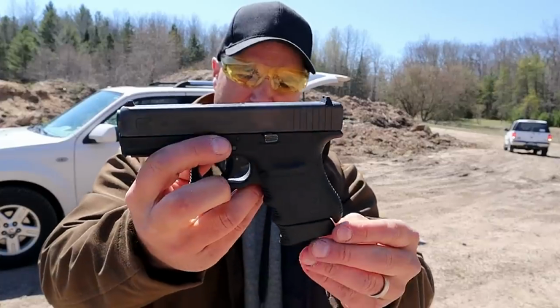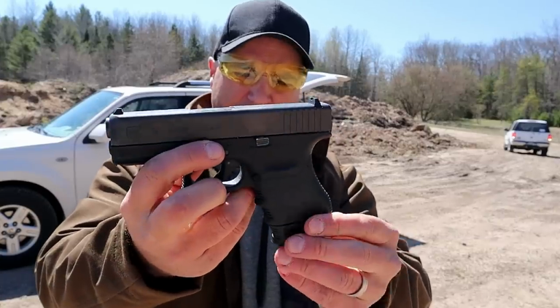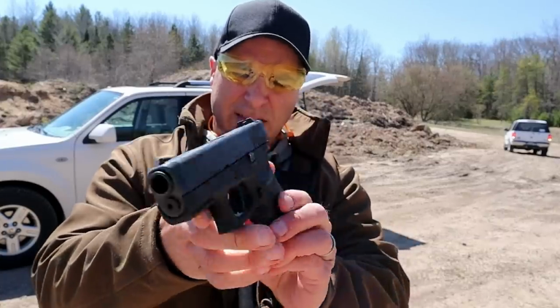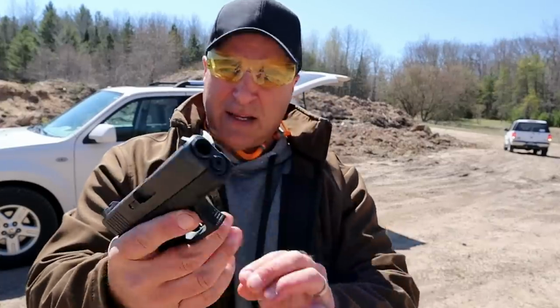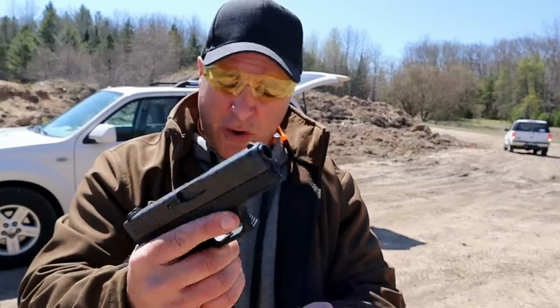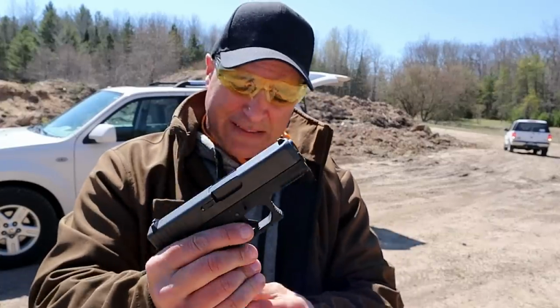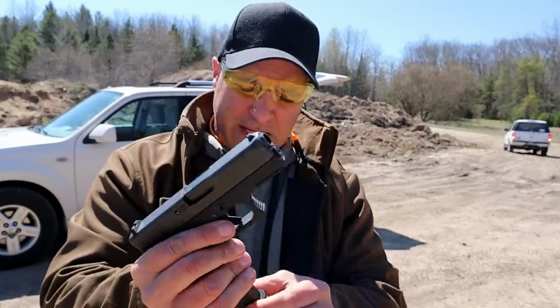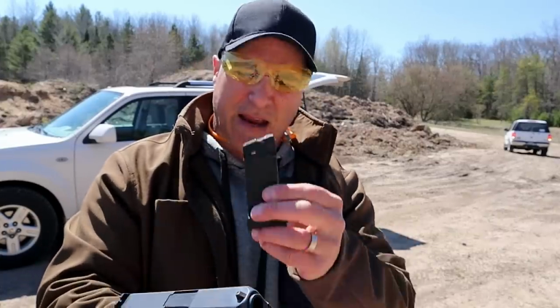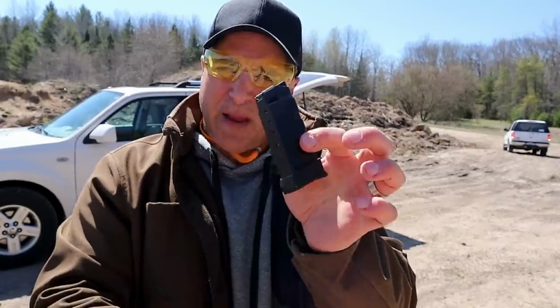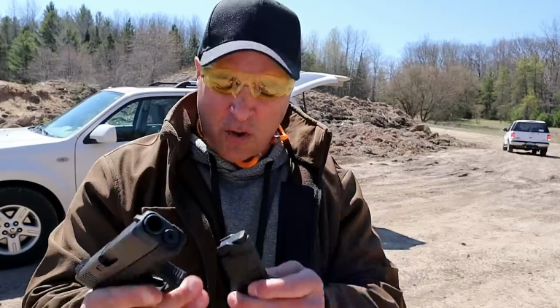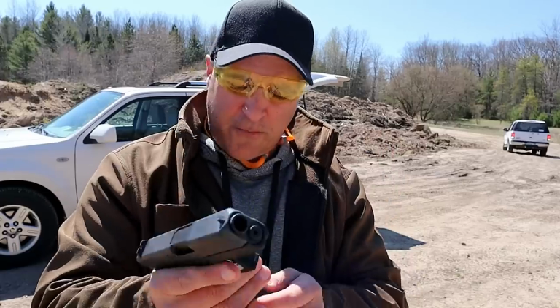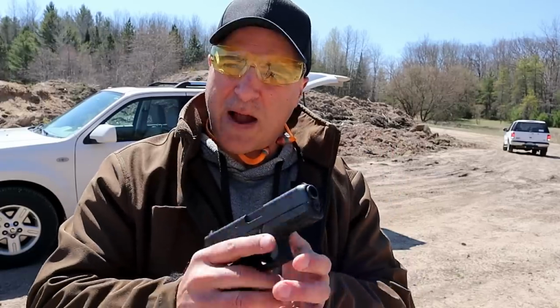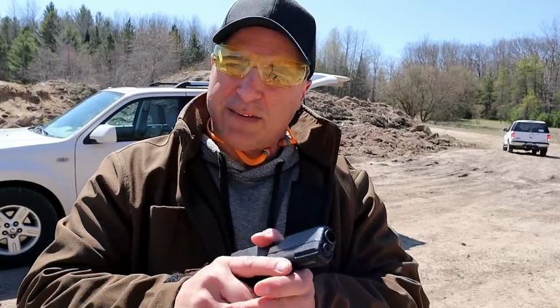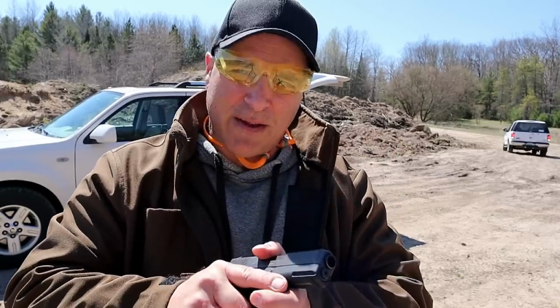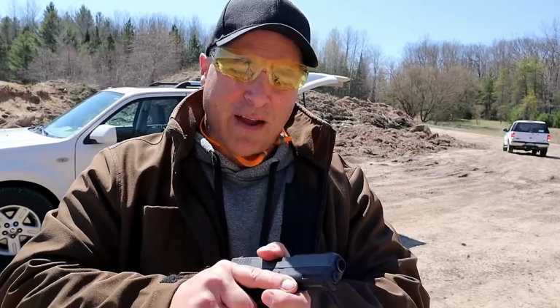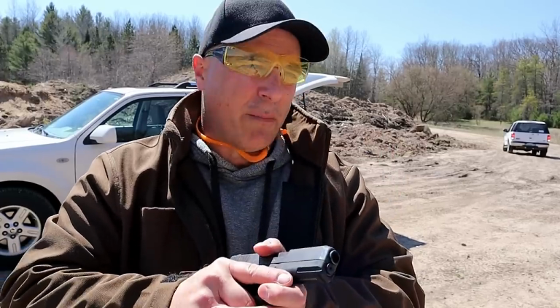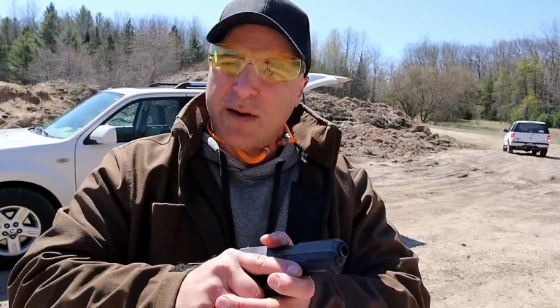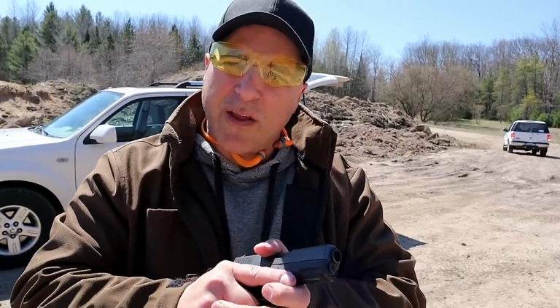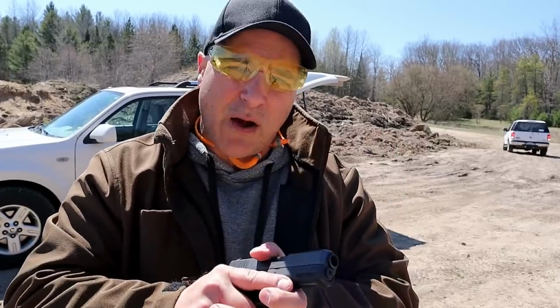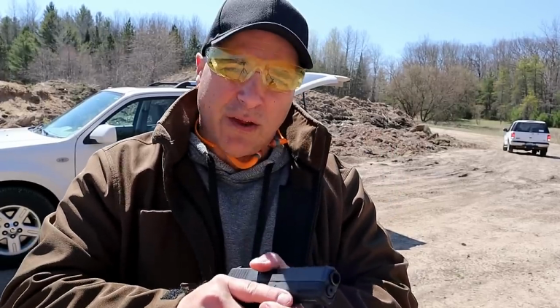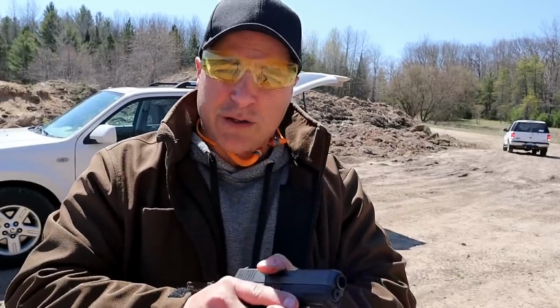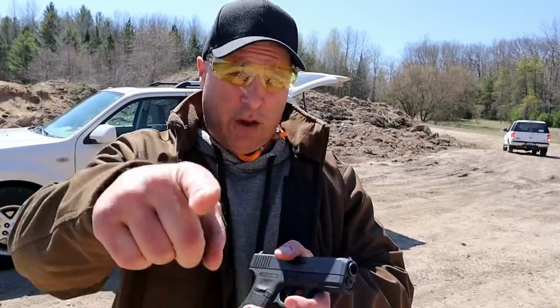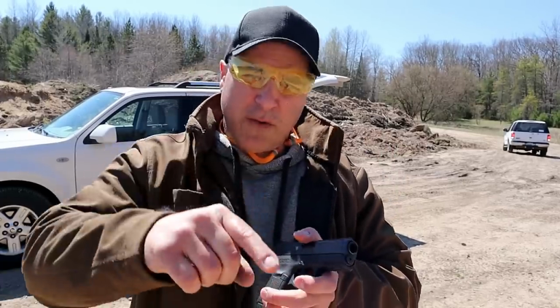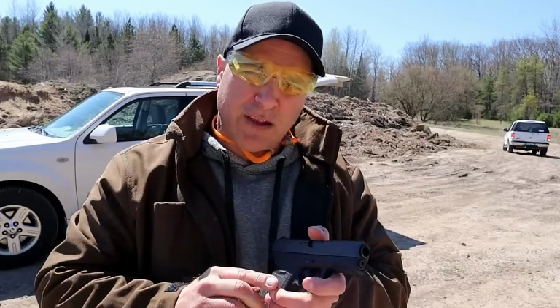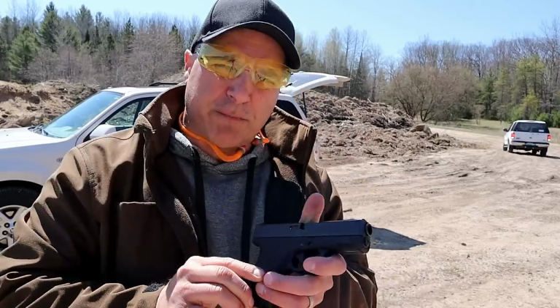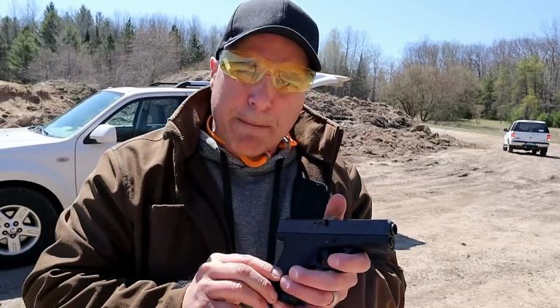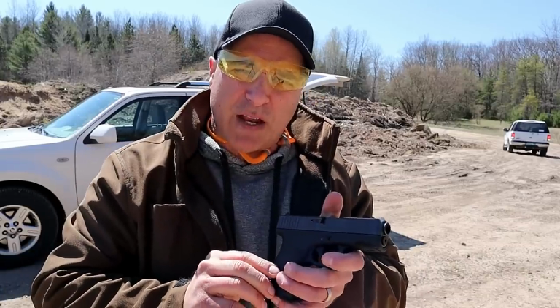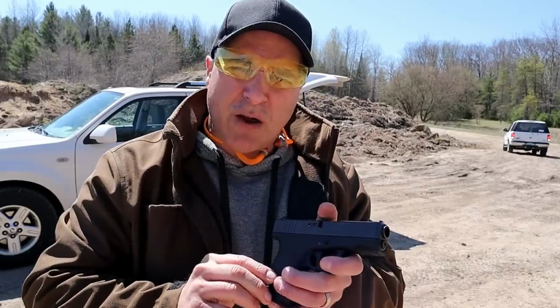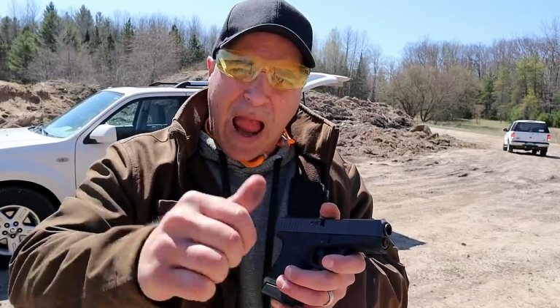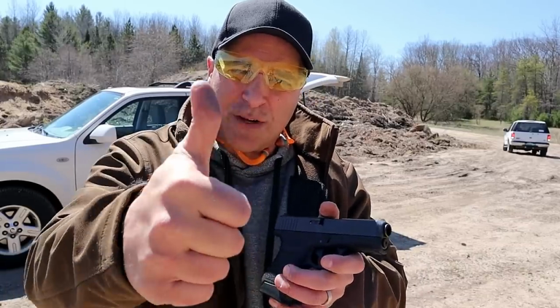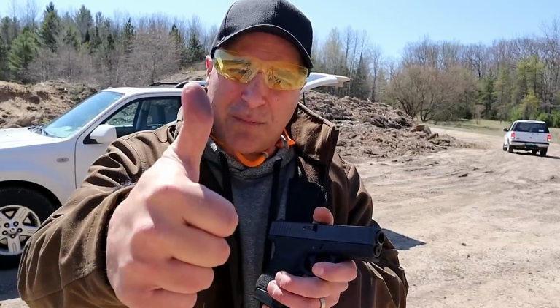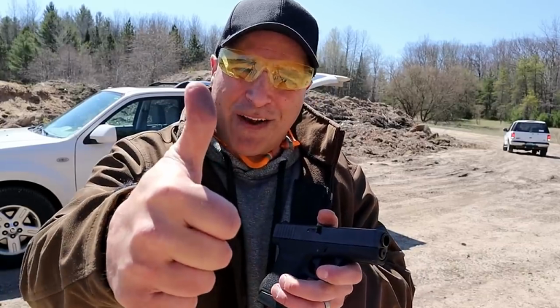Nice little handgun — Glock's first single stack handgun — and of course 45 ACP is an incredible round. I love getting it out to the range. If you like videos like this, please subscribe and share. I always appreciate the thumbs up button. Thanks for watching and you guys be safe.